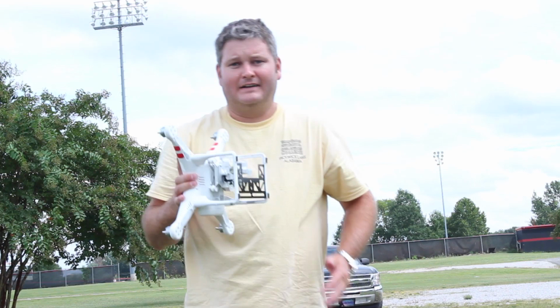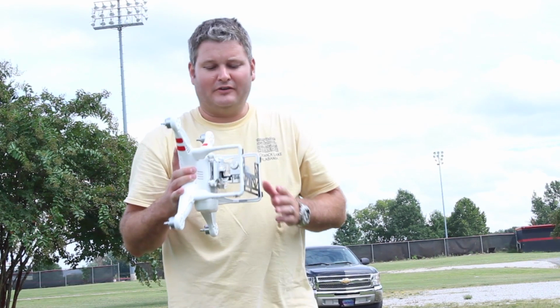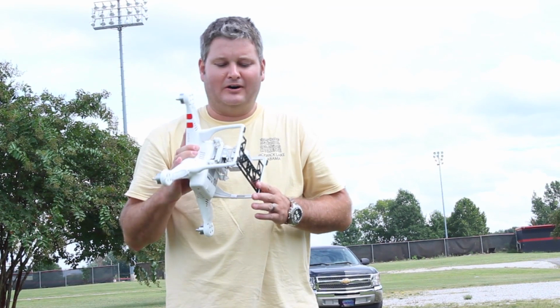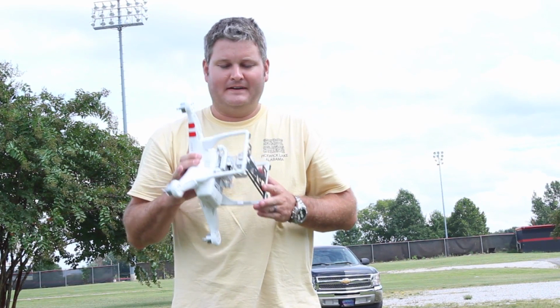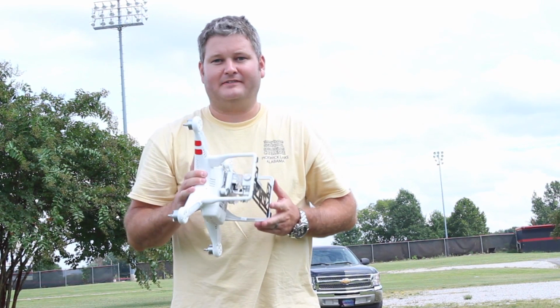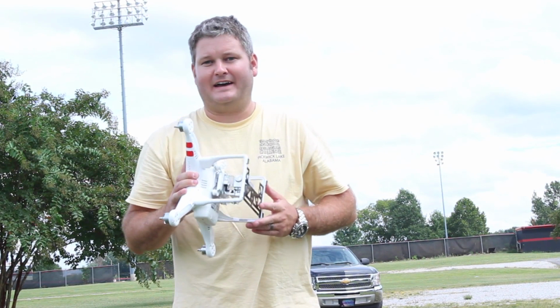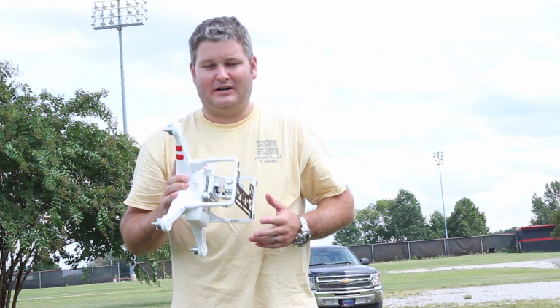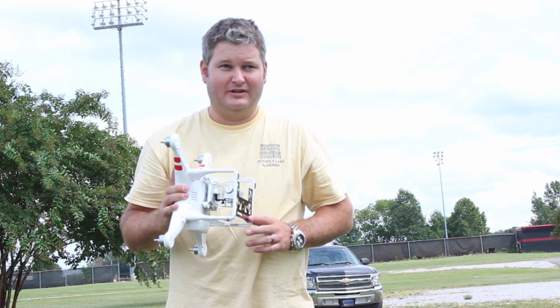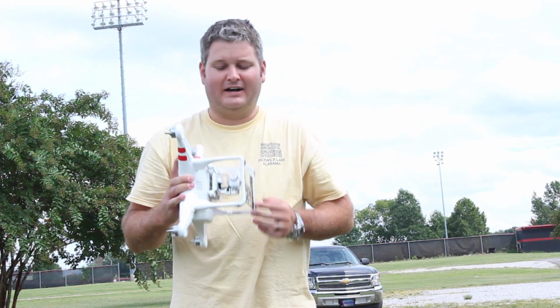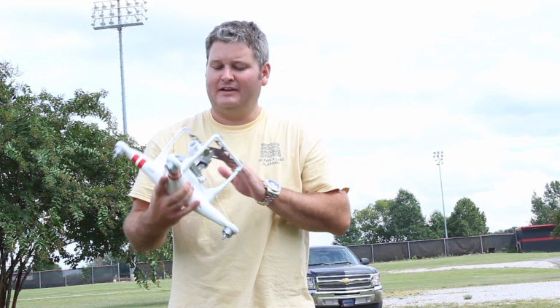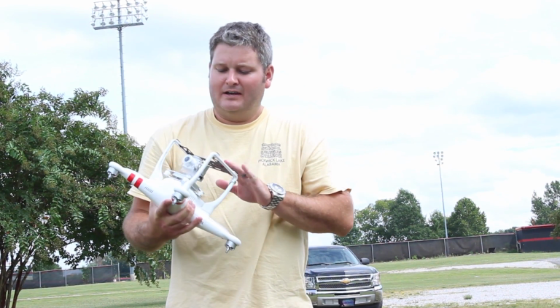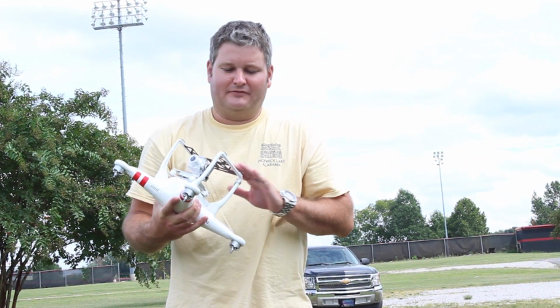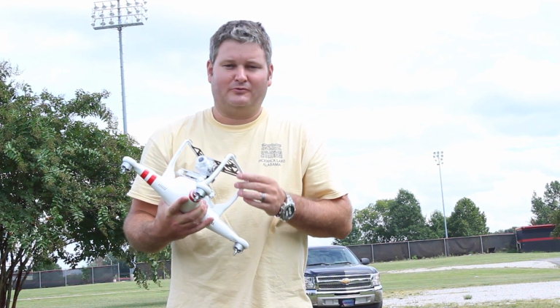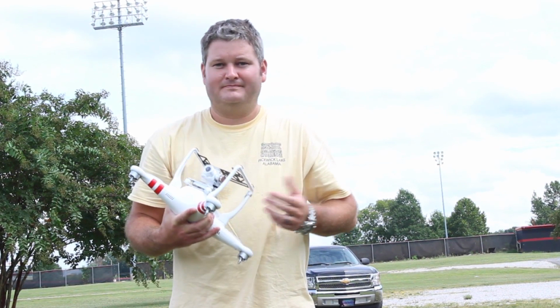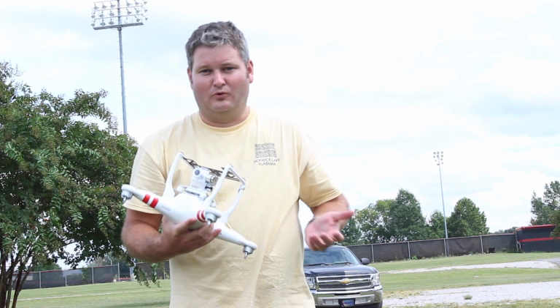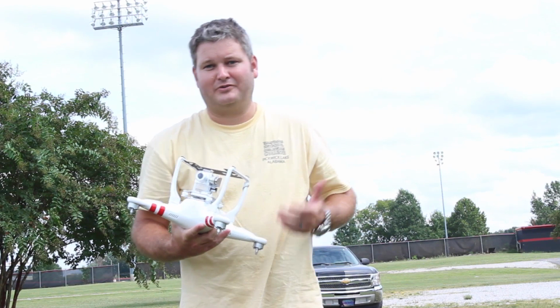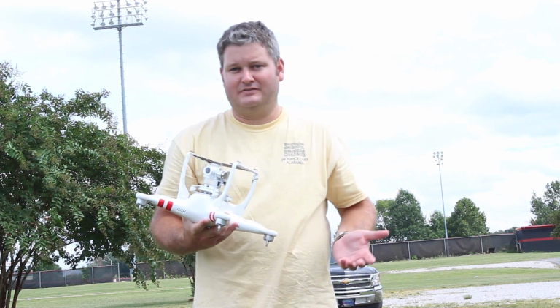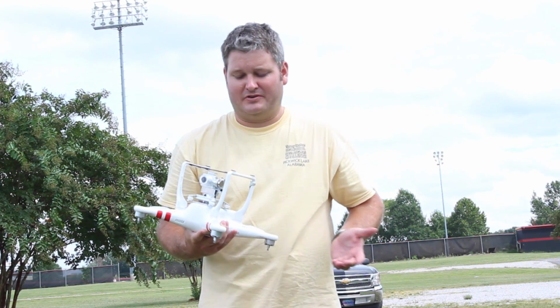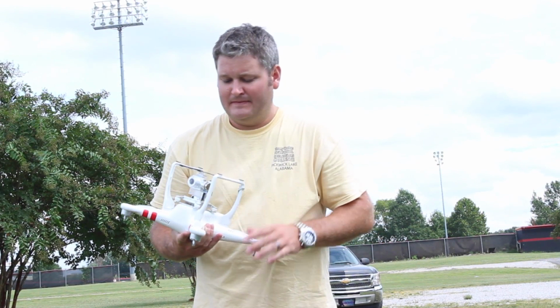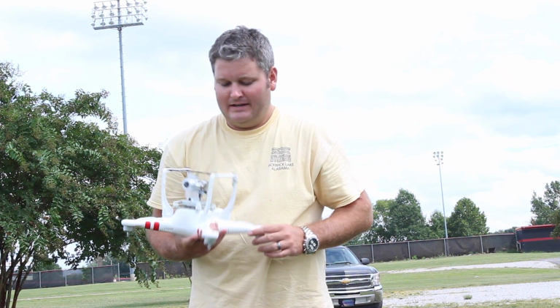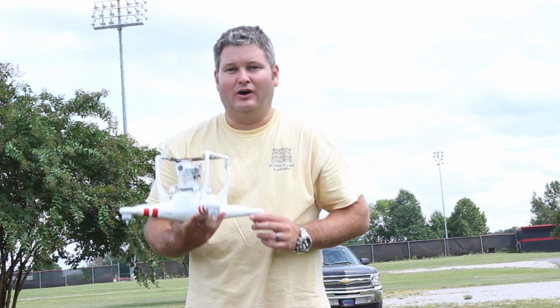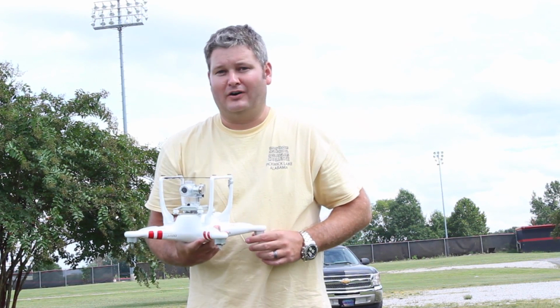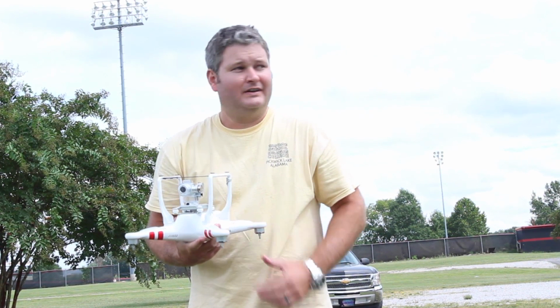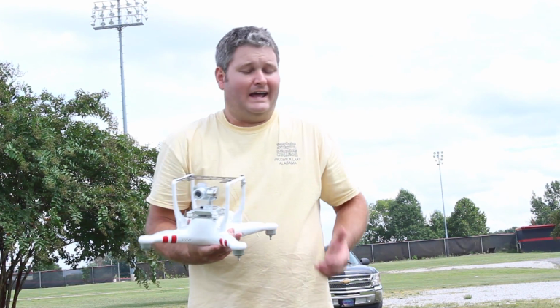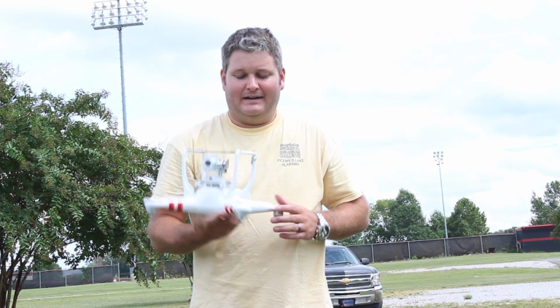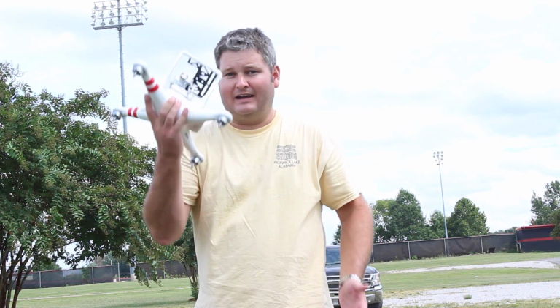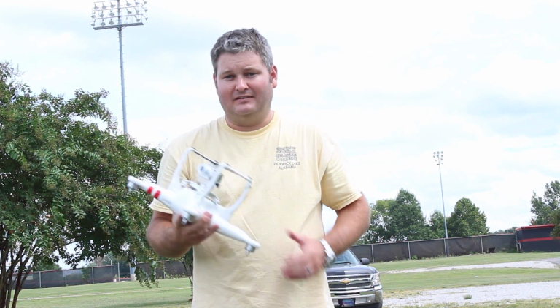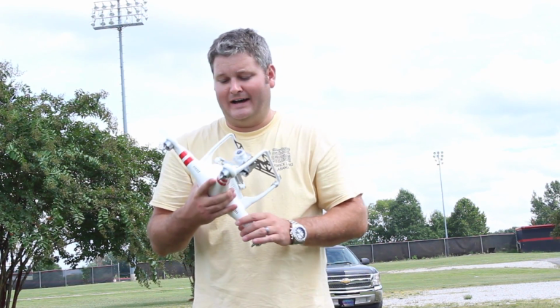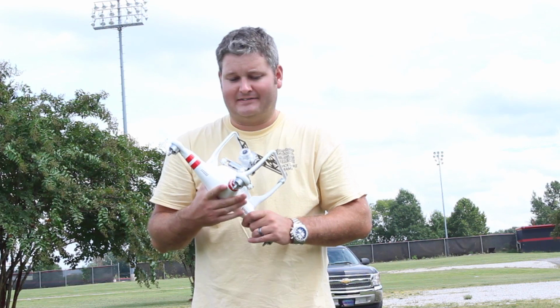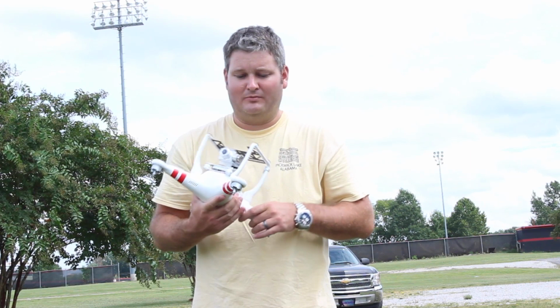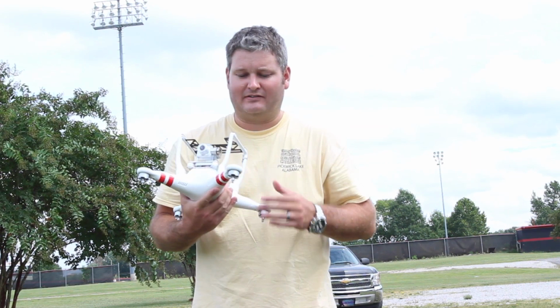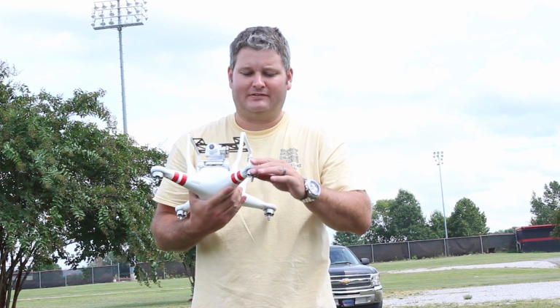This is my second Phantom 2 Vision Plus because the first one I unfortunately crashed into a tree. It was my own fault, and I immediately went out and got a second one because it's so awesome.